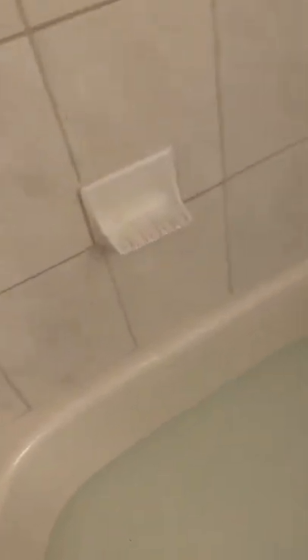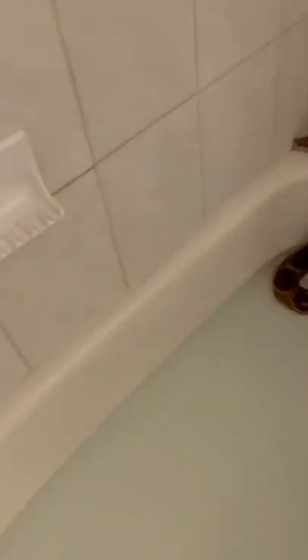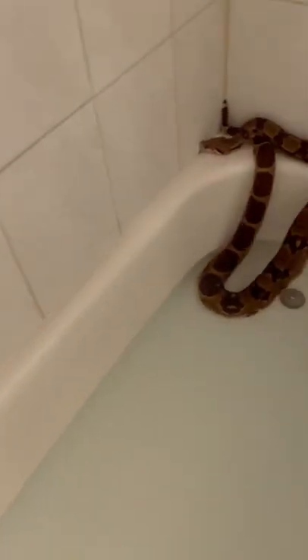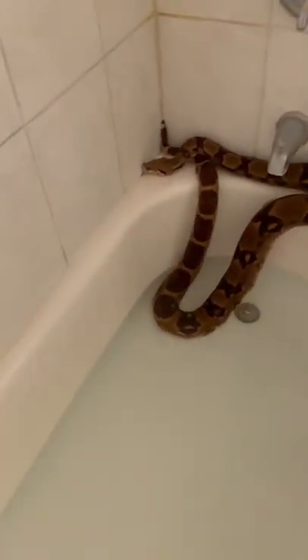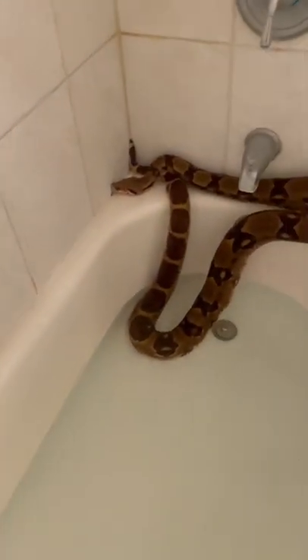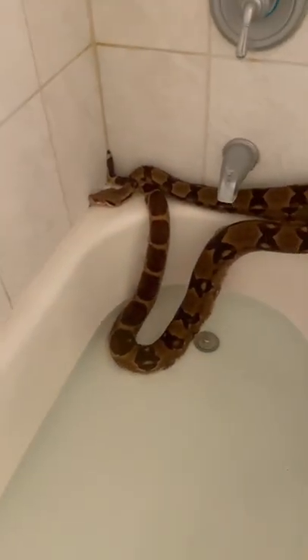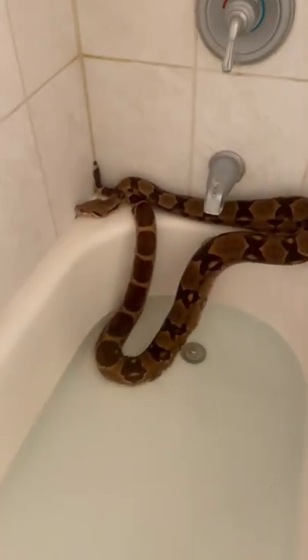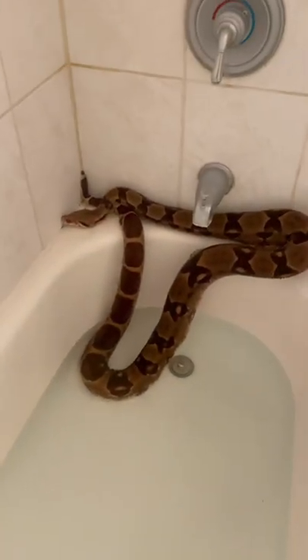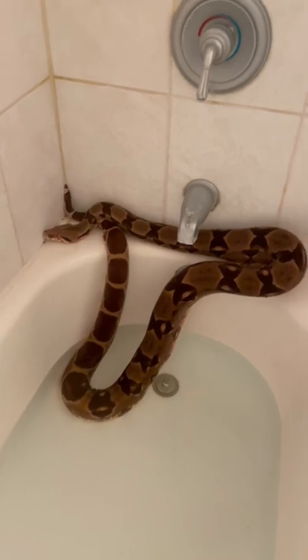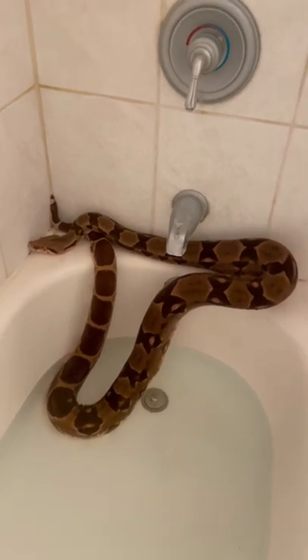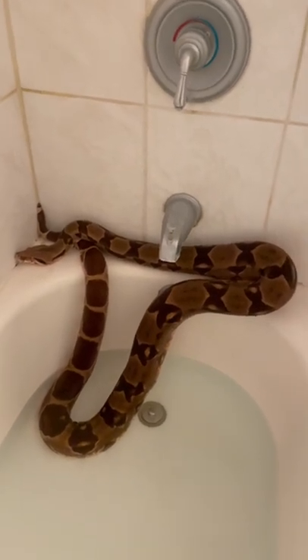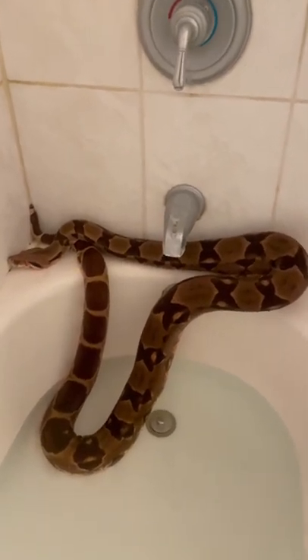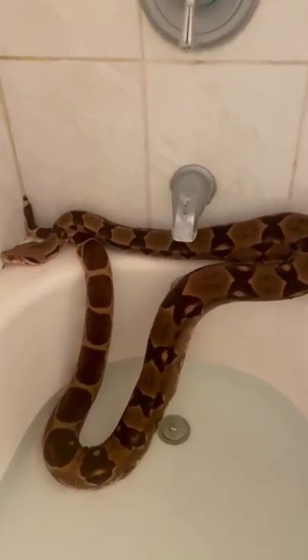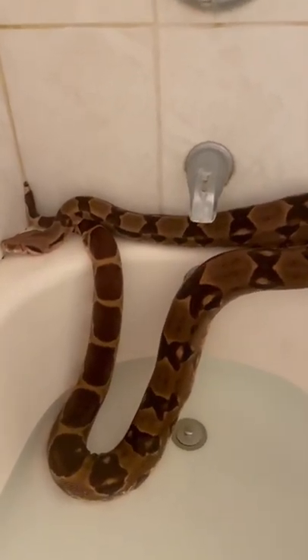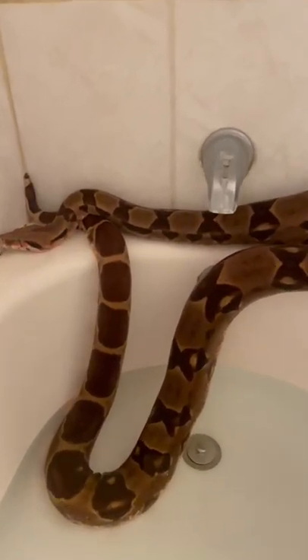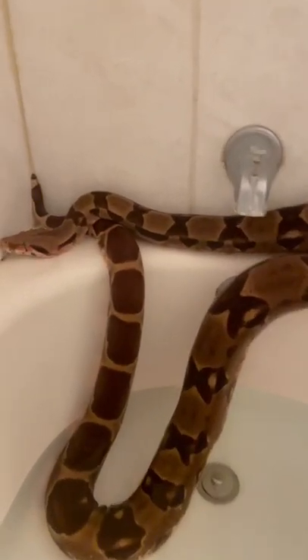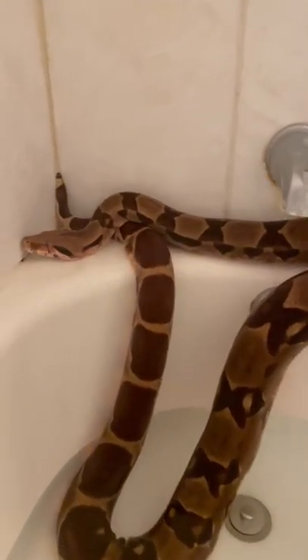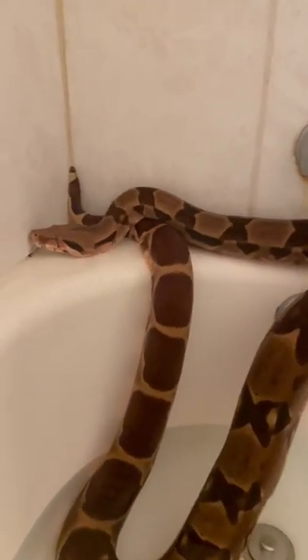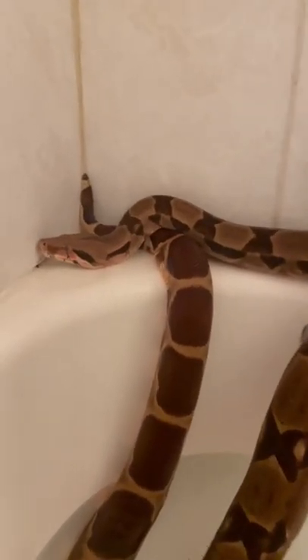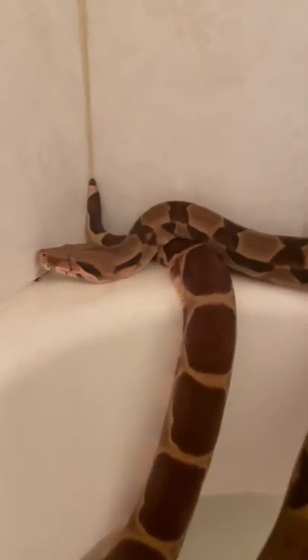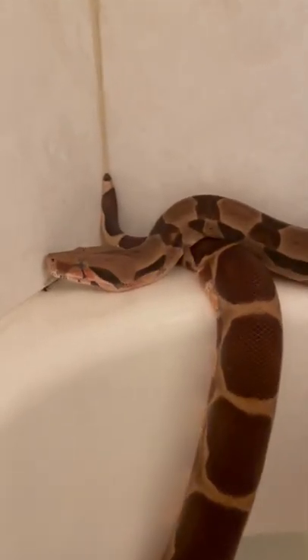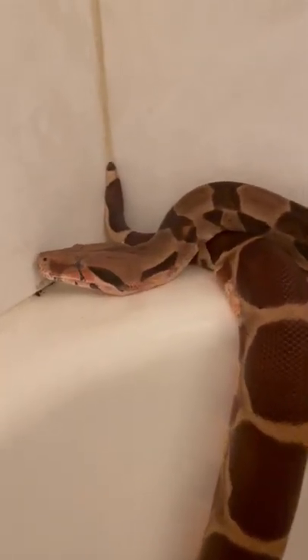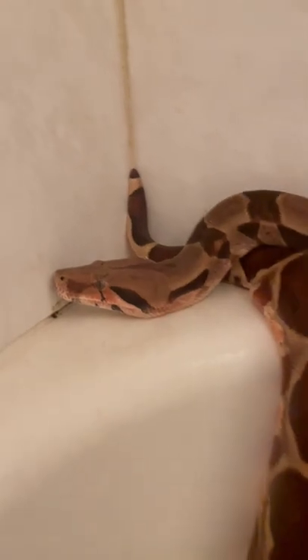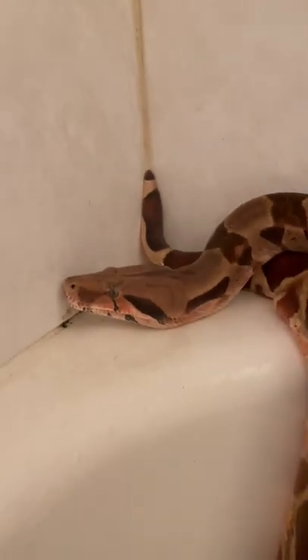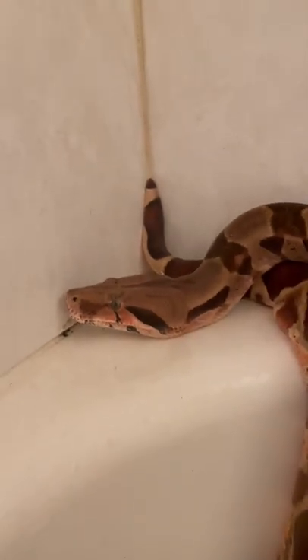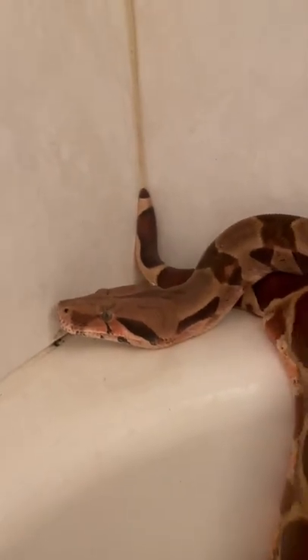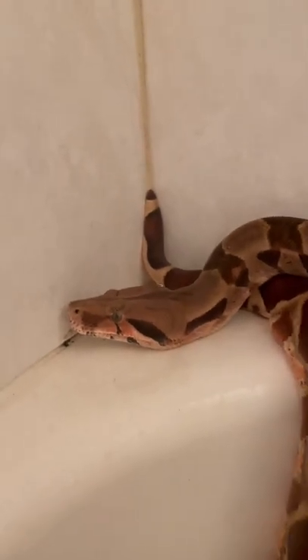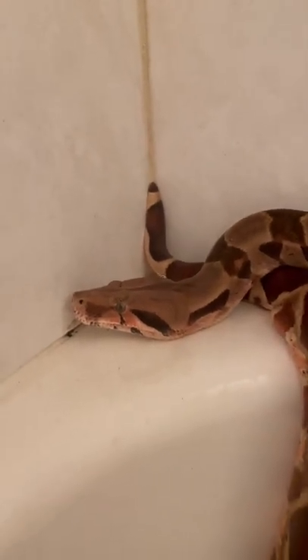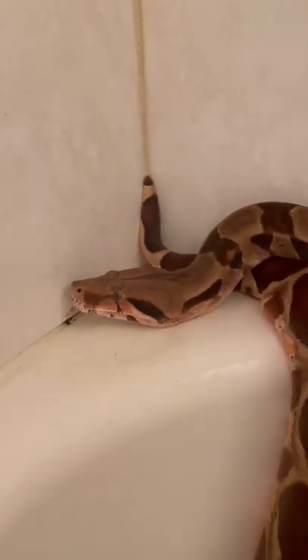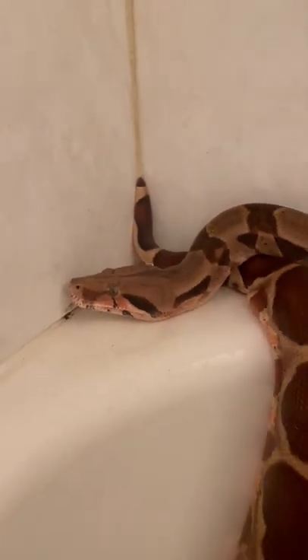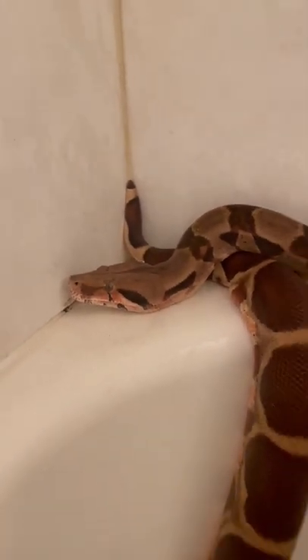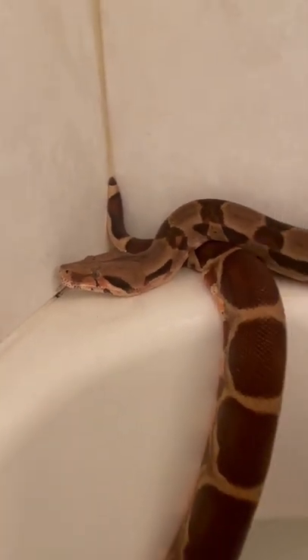I was giving Cleo — little Klee Klee — a bath today. How you liking it, Klee Klee? Her eyes are looking a little cloudy. She should be shedding soon.